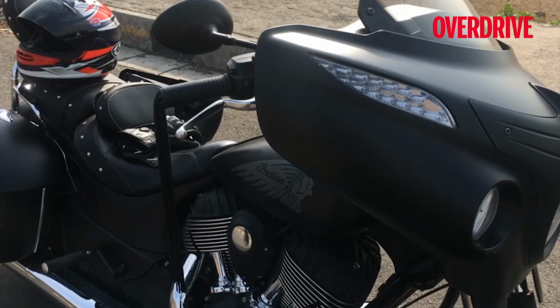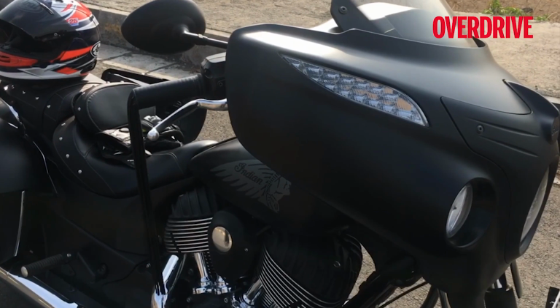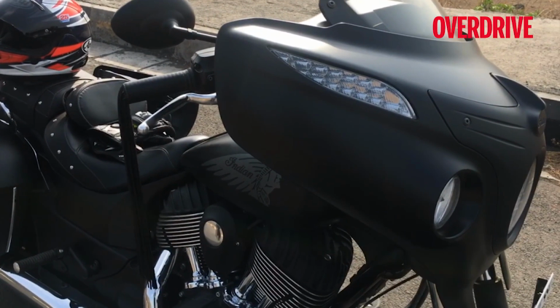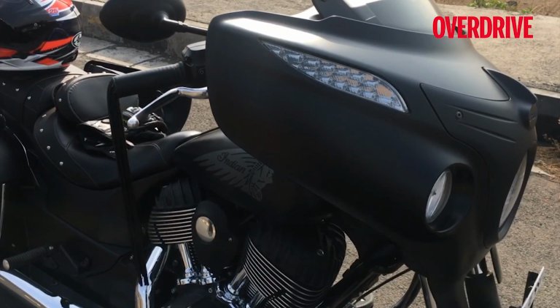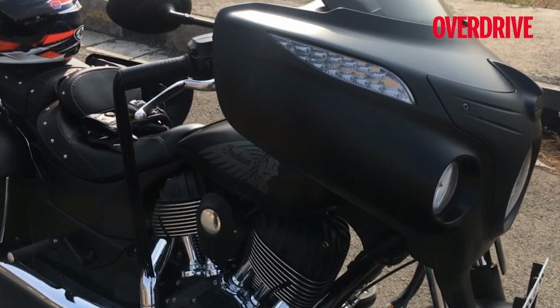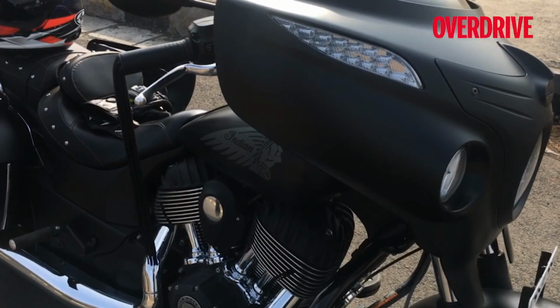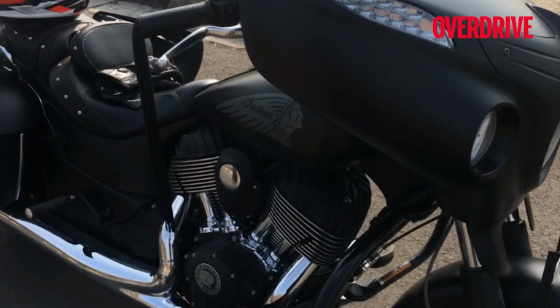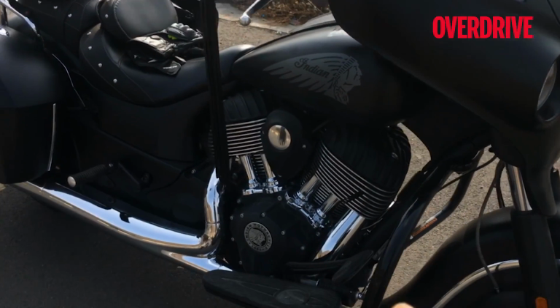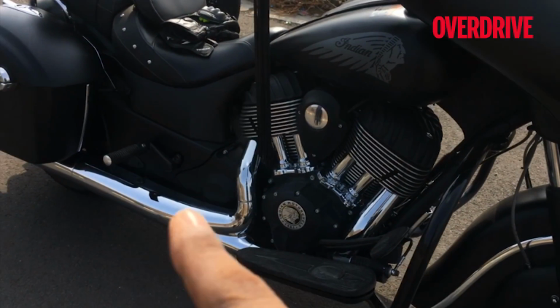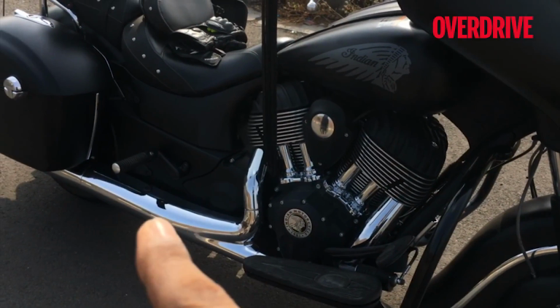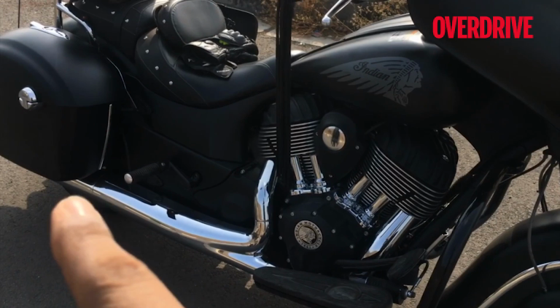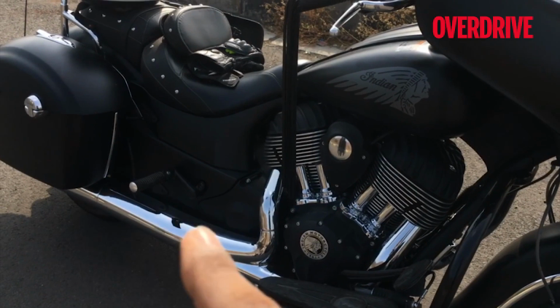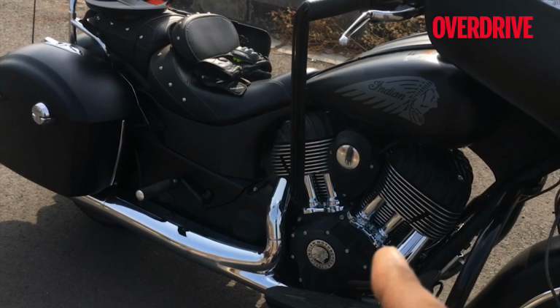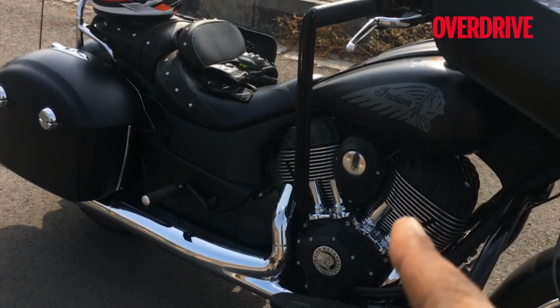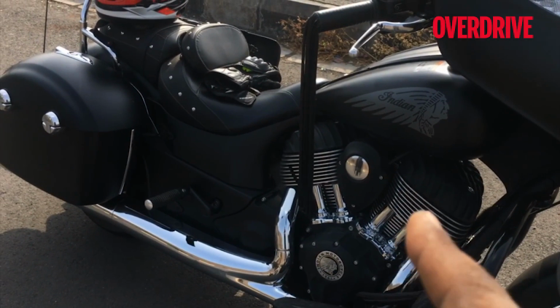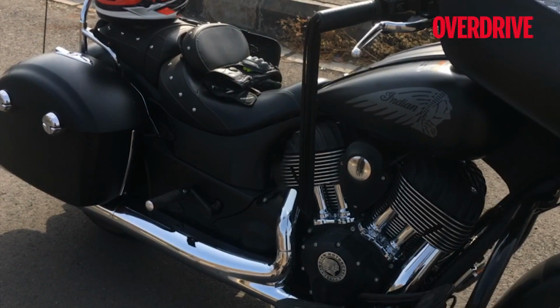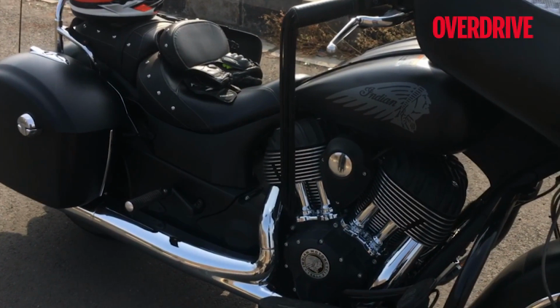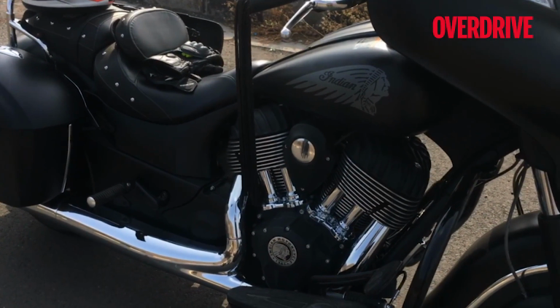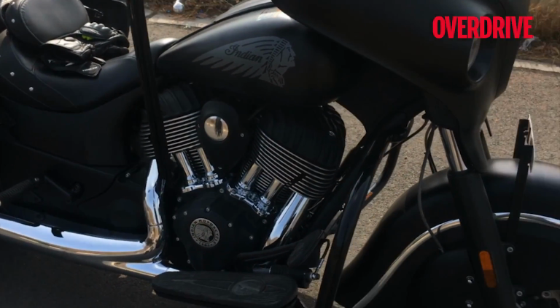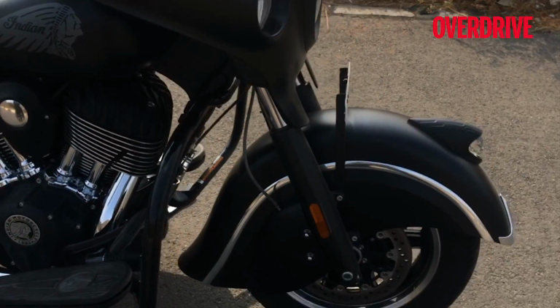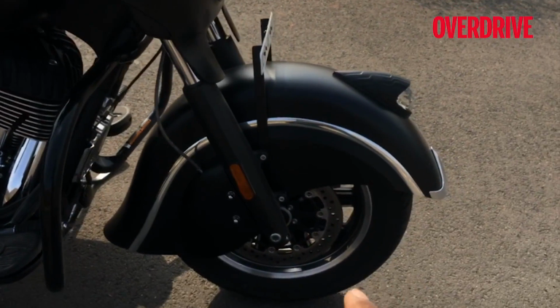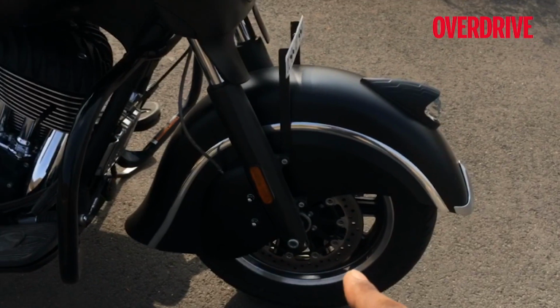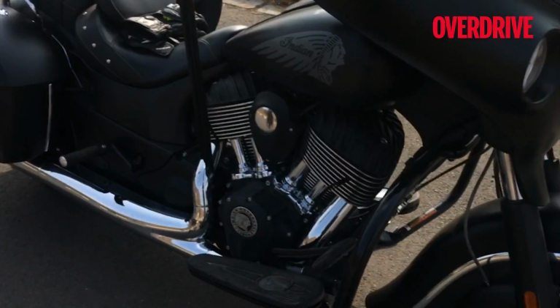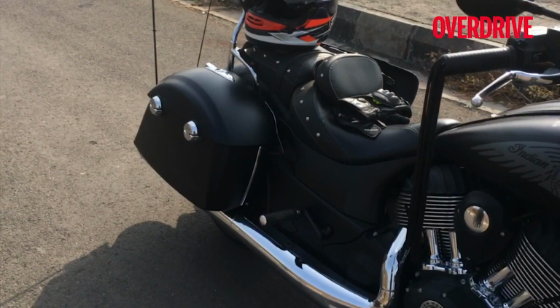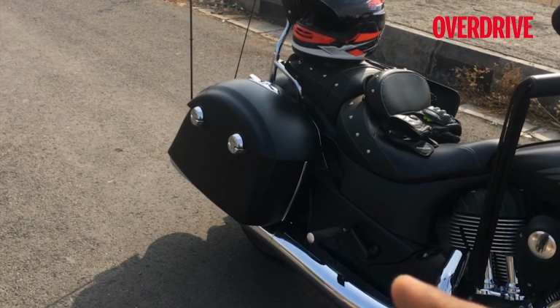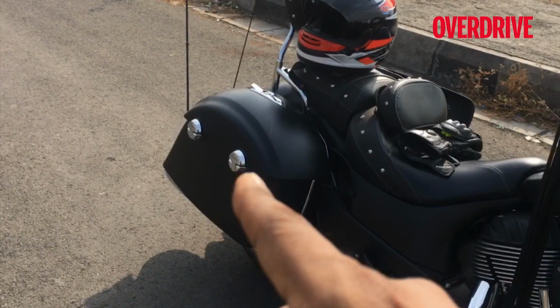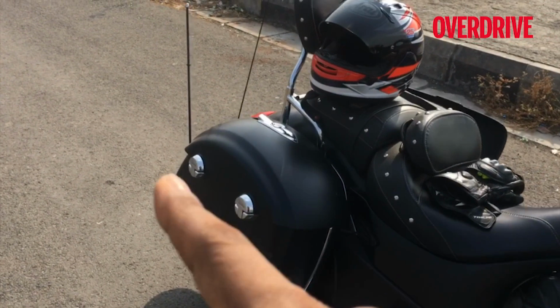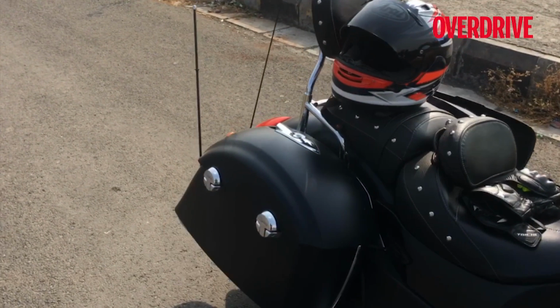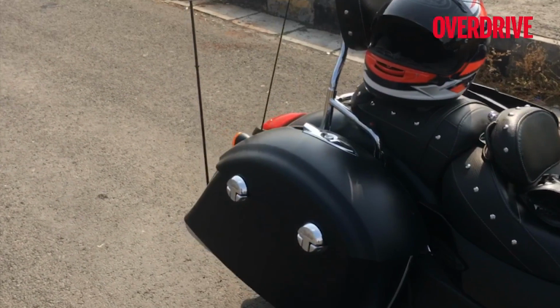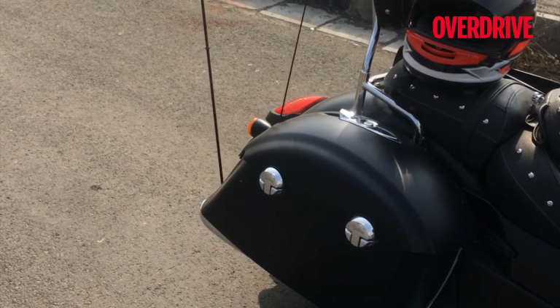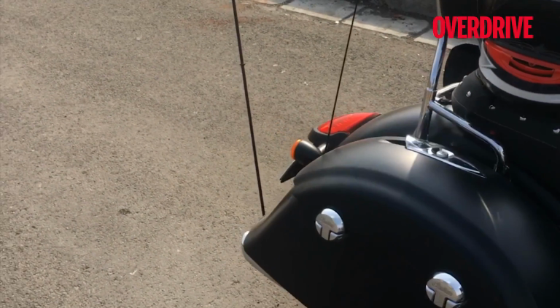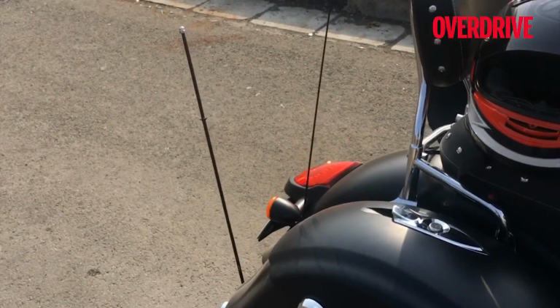It's called the Dark Horse because it's all black and there's hardly any chrome on it. The chrome is basically restricted to the pipes, the diamond cut finish on the fins, the edges of the rims, and some little bits and bobs on the hard bags.